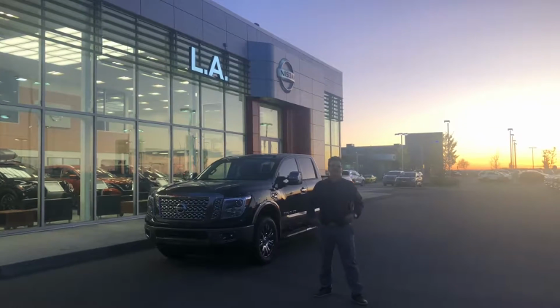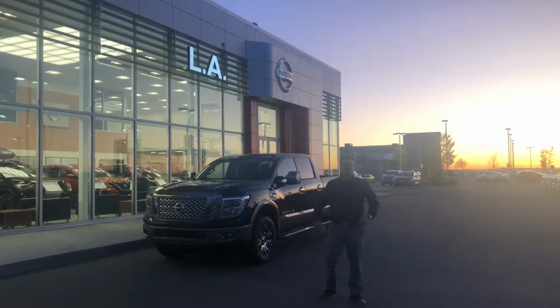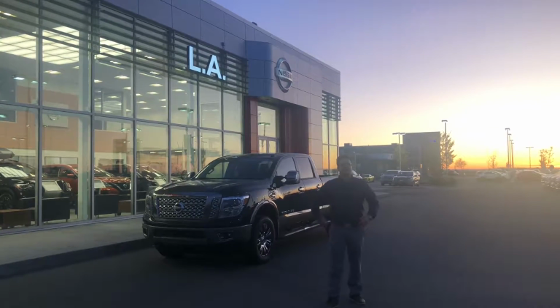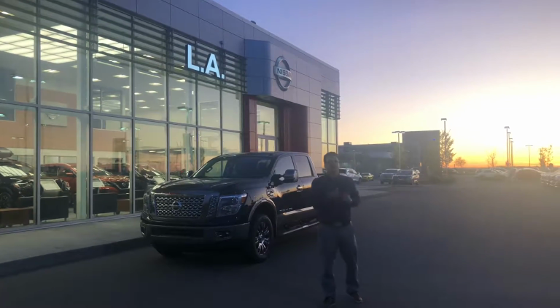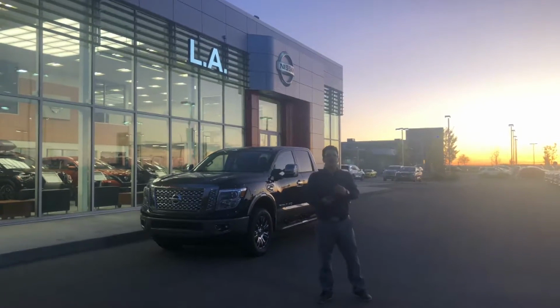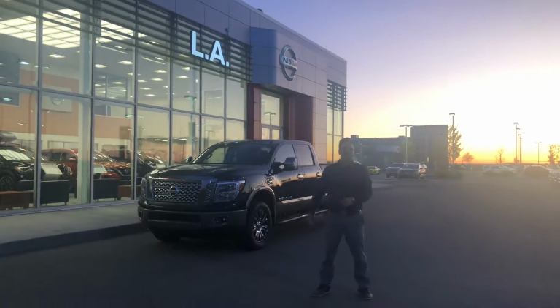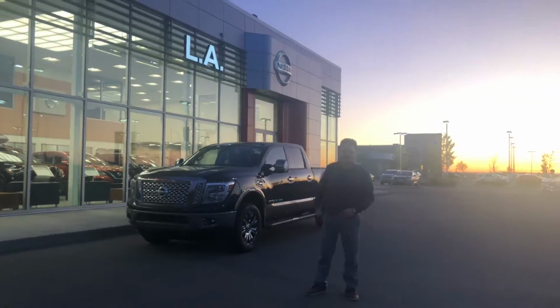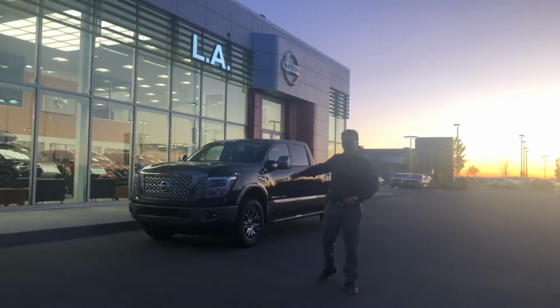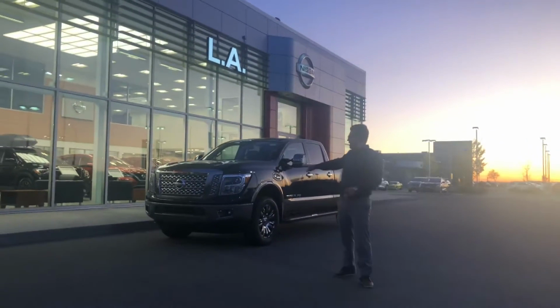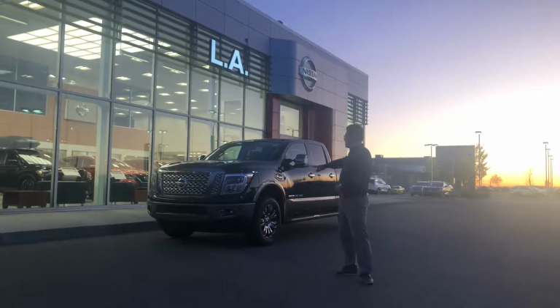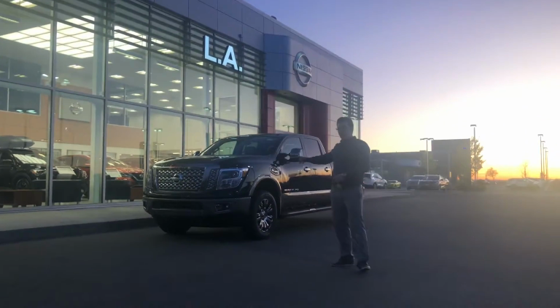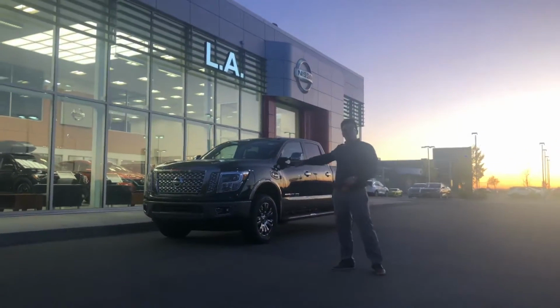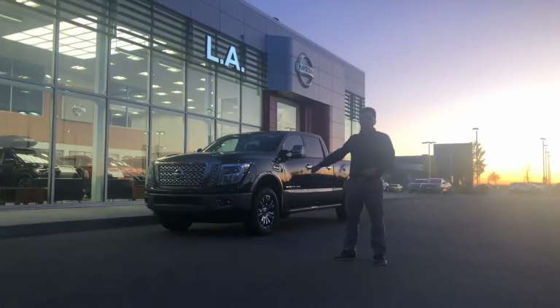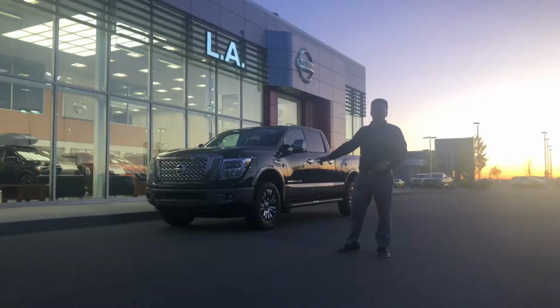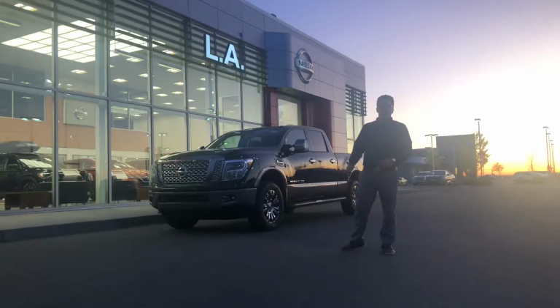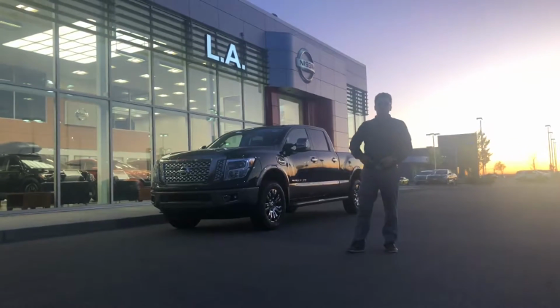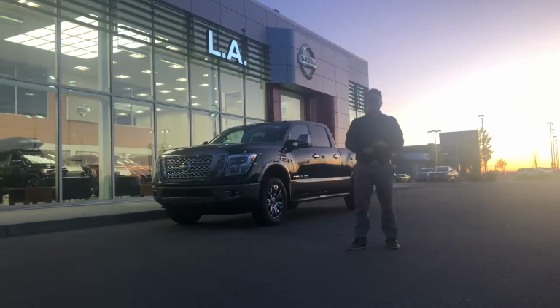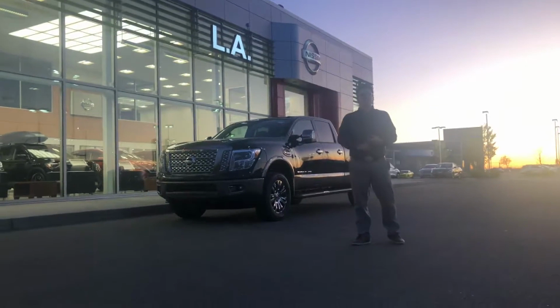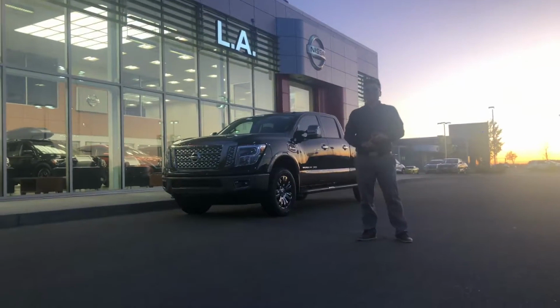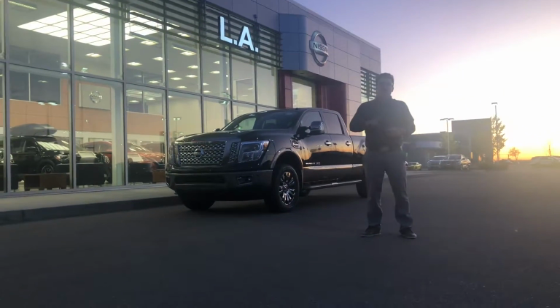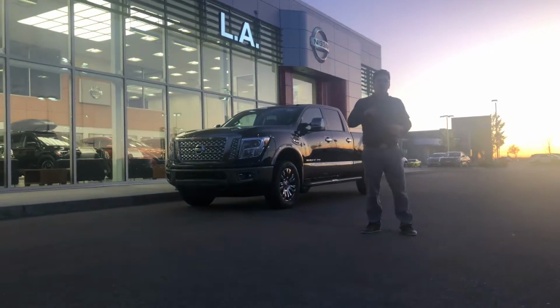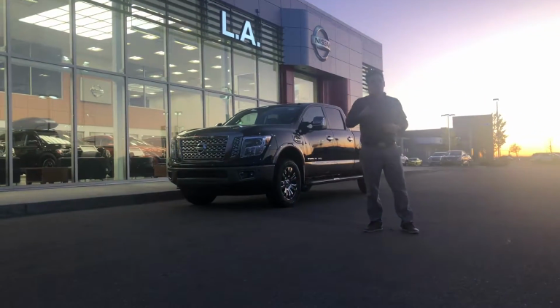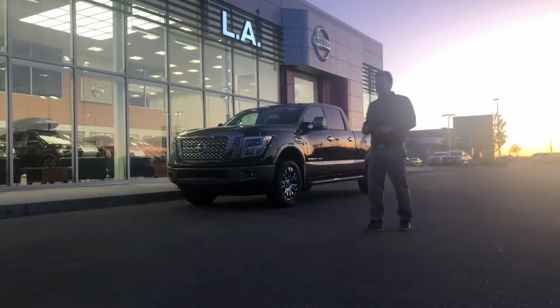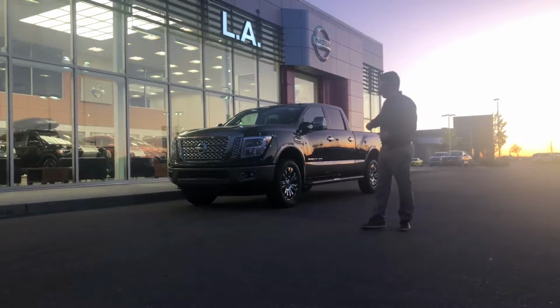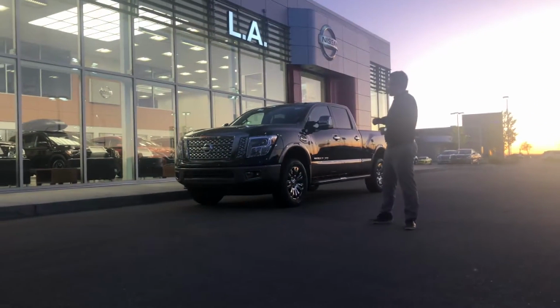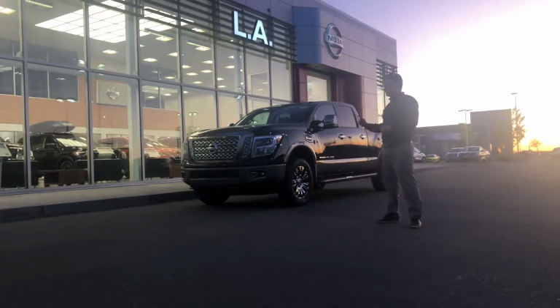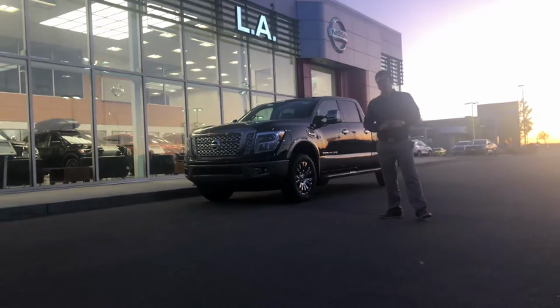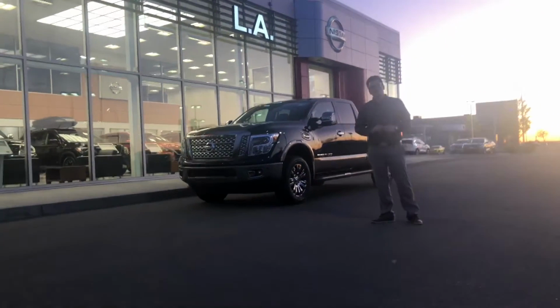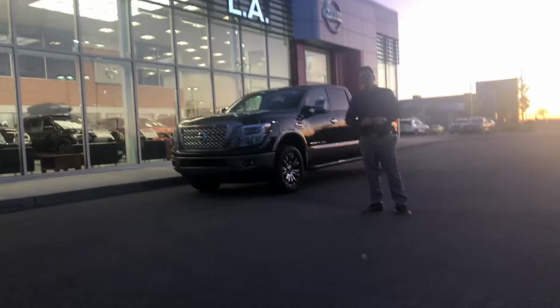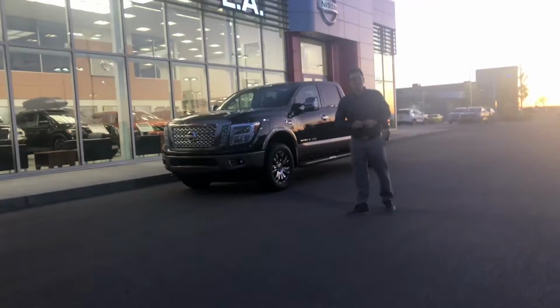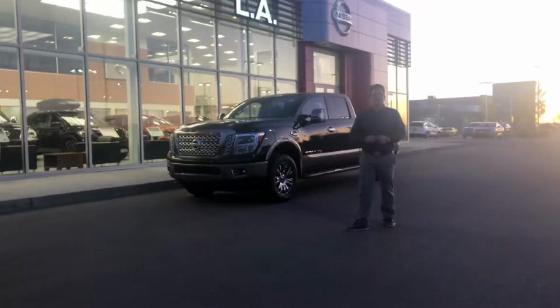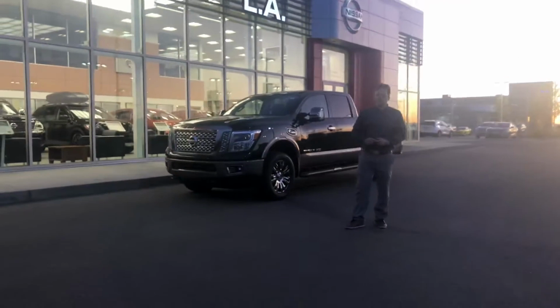Good evening Dad, it's Chris here from LA Nissan. Now behind me, I've got the black two-tone Platinum Reserve Titan XD with the first V8 Cummins ever featured in a pickup truck.